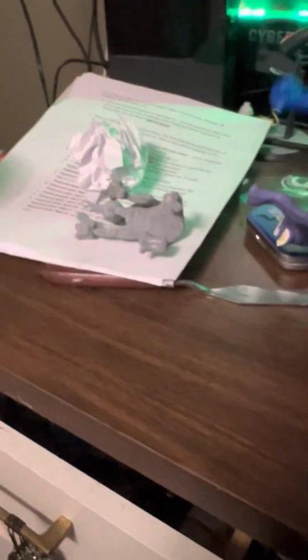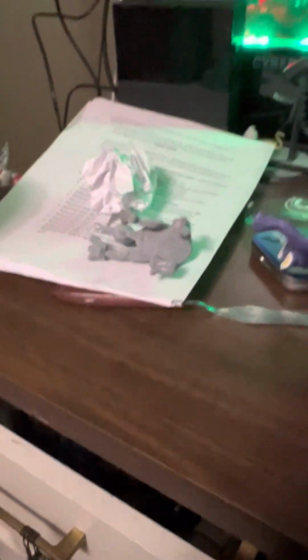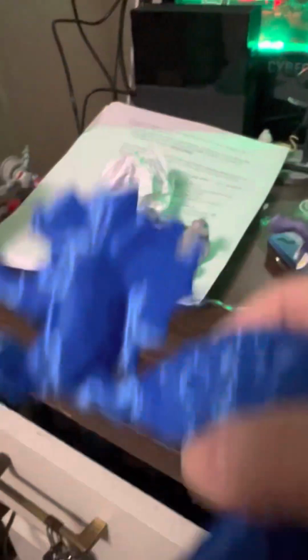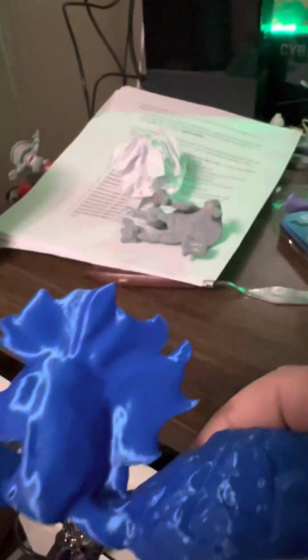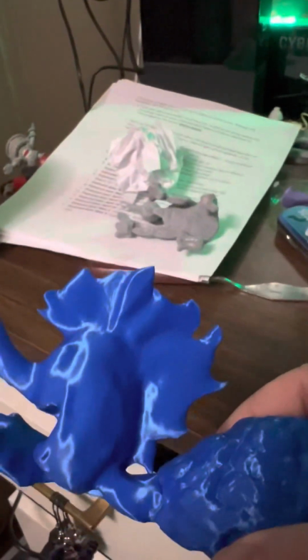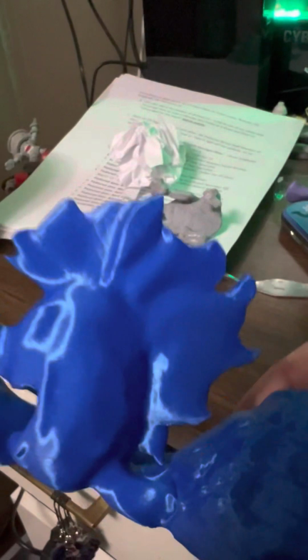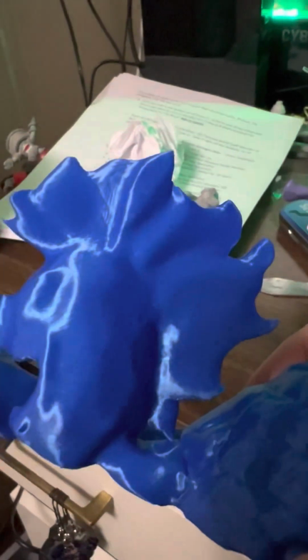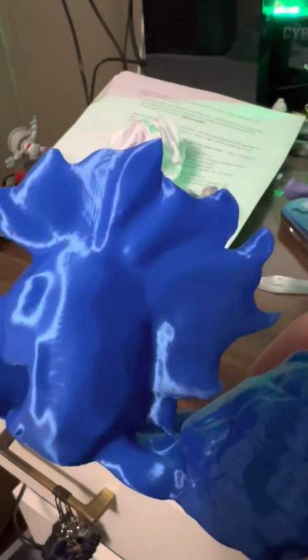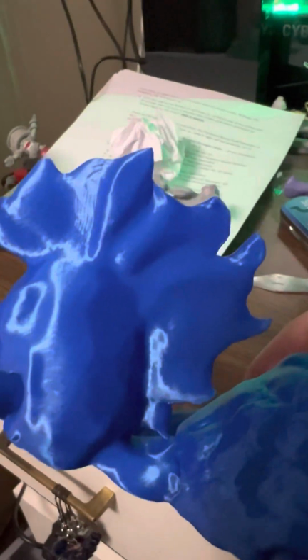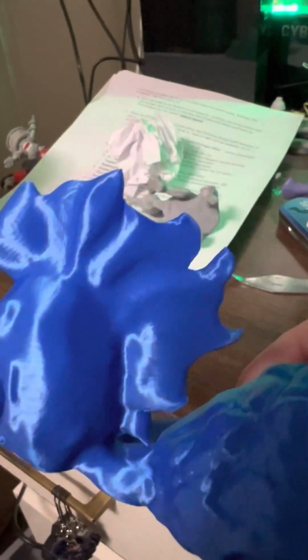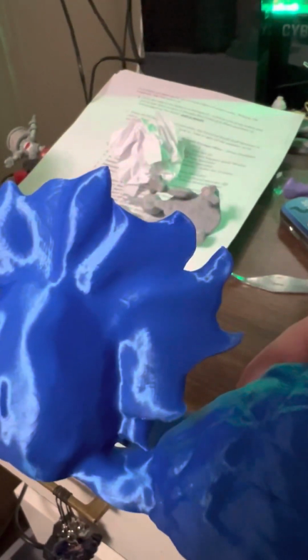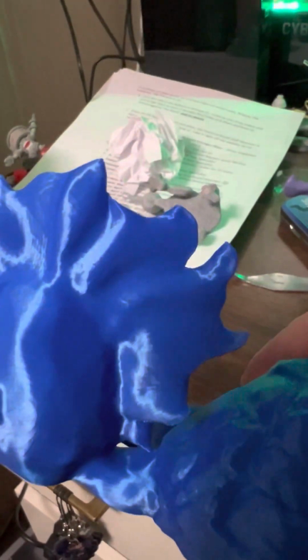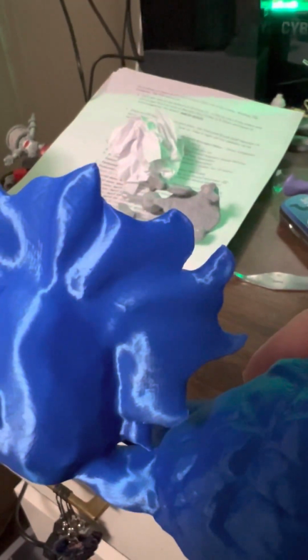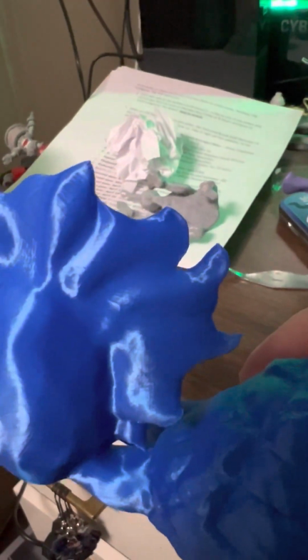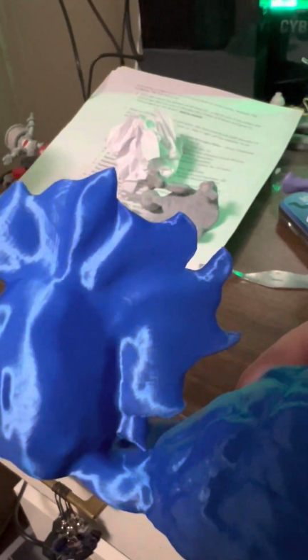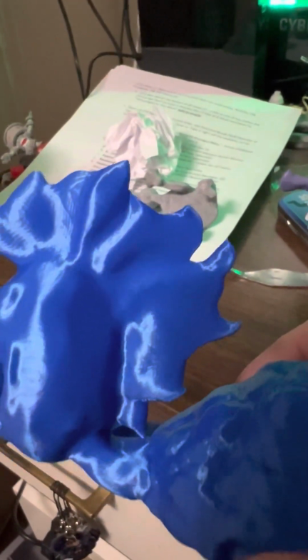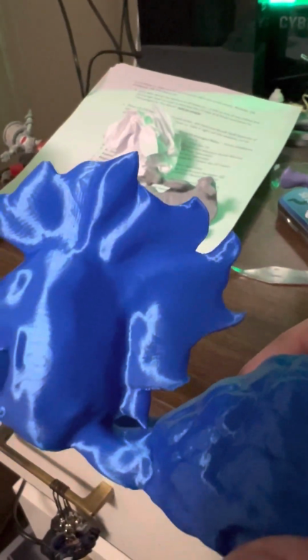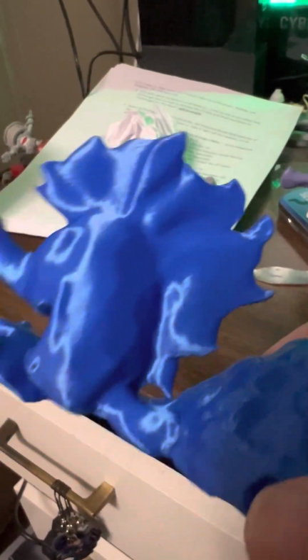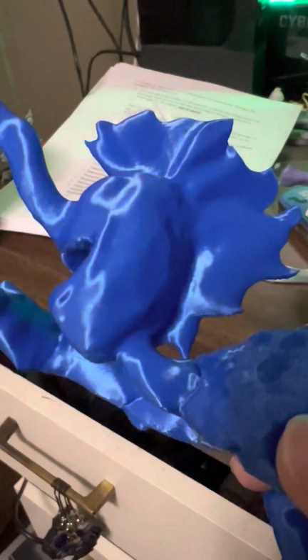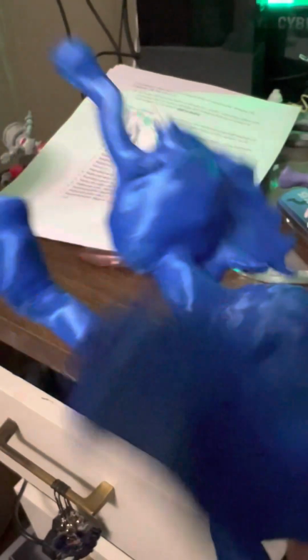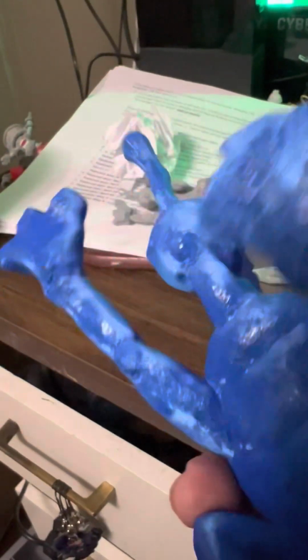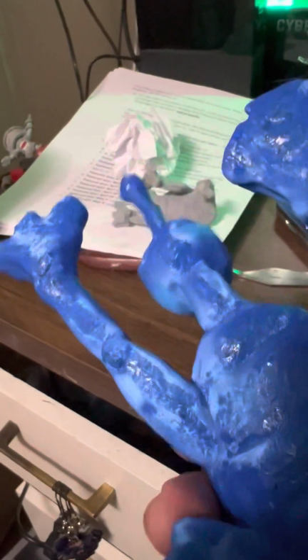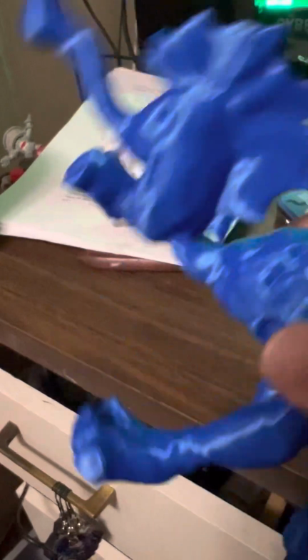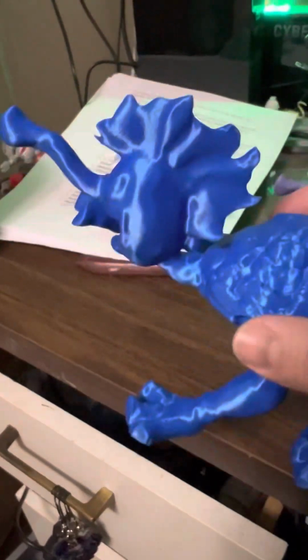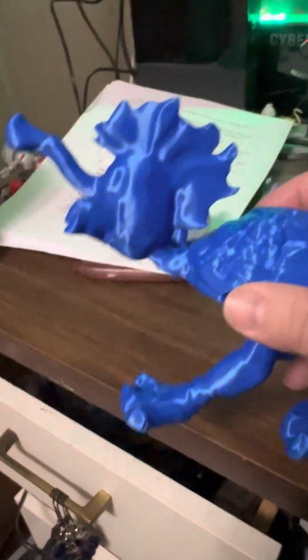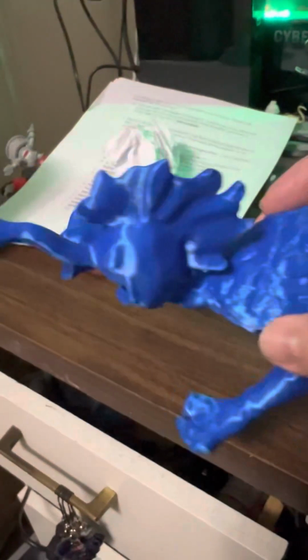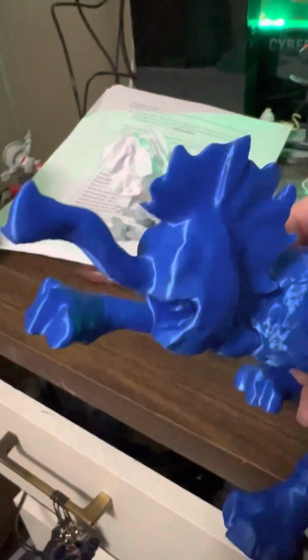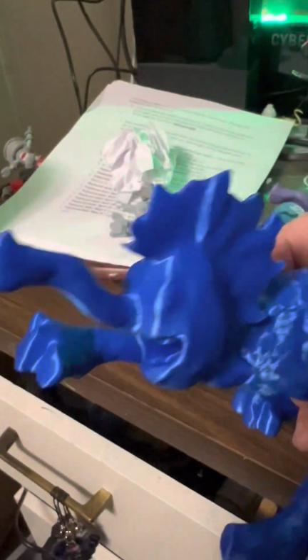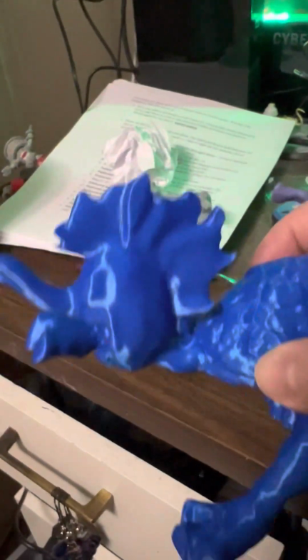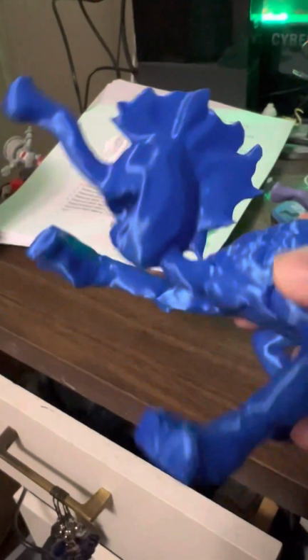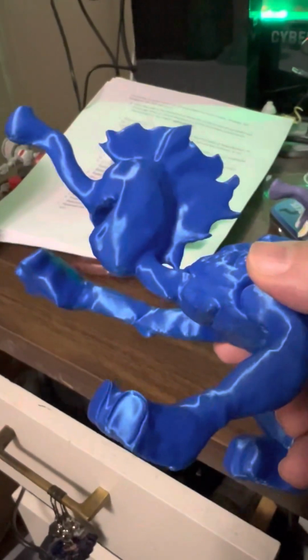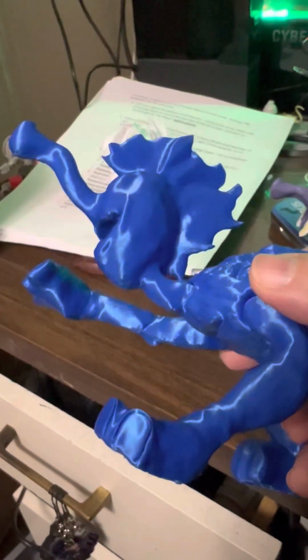And when you look at this one, it doesn't have them. I like that shiny blue — I mean, he looks neat.